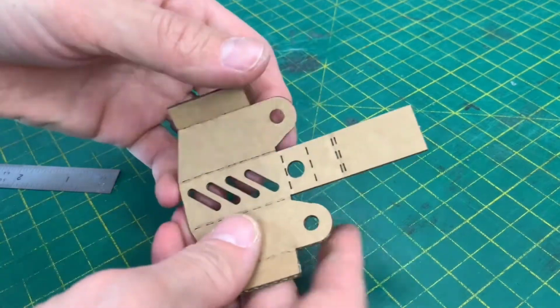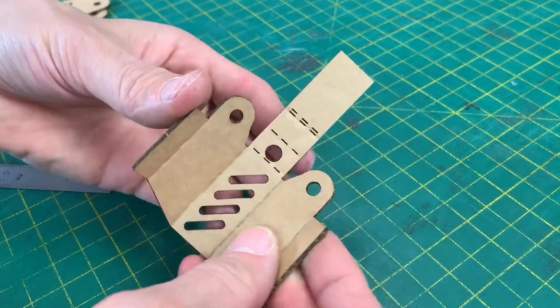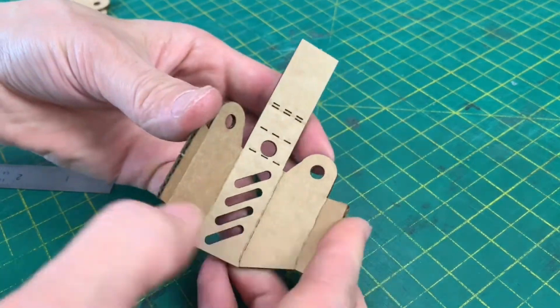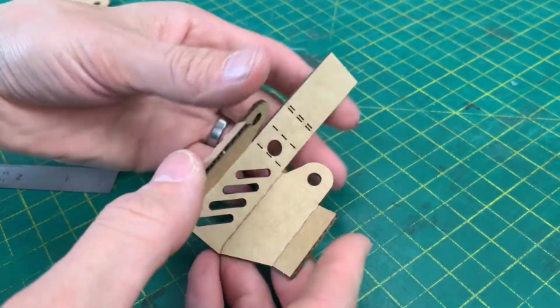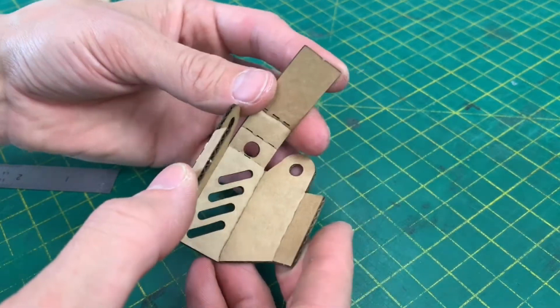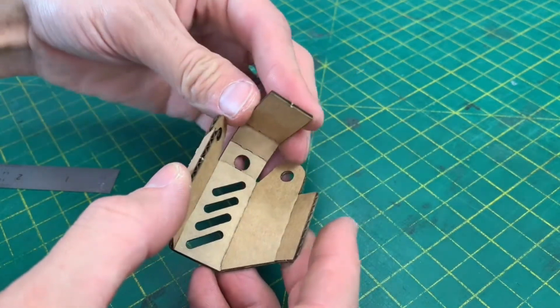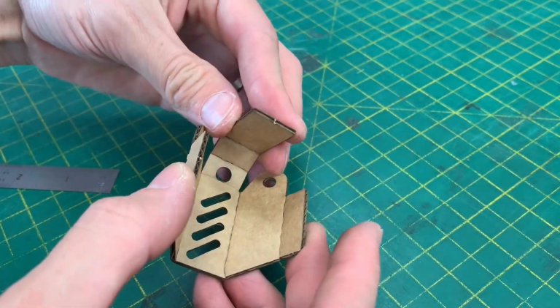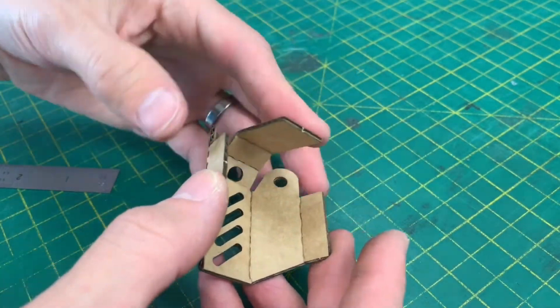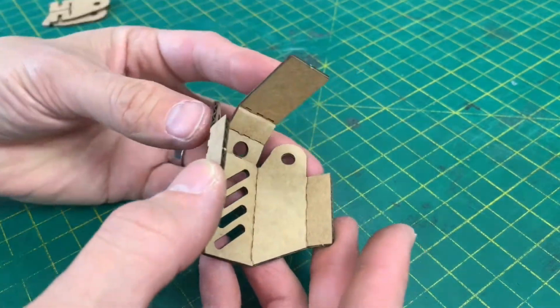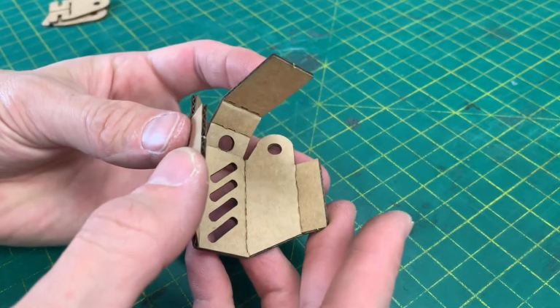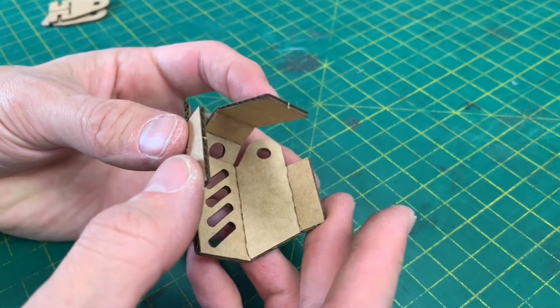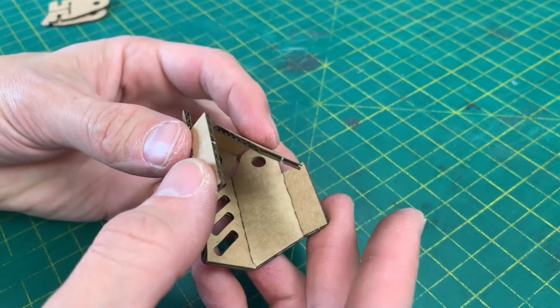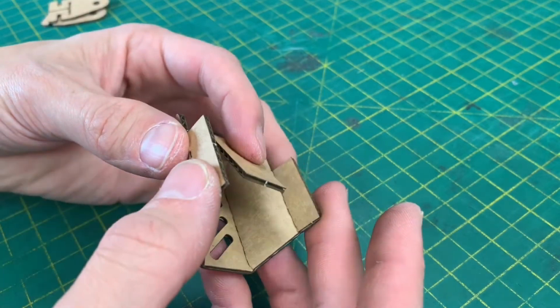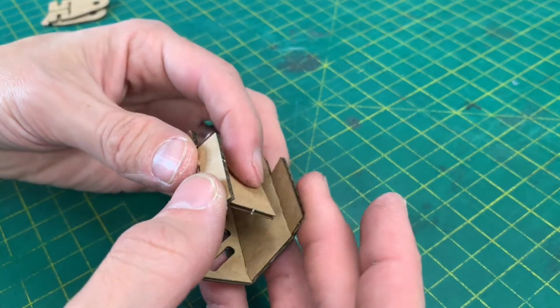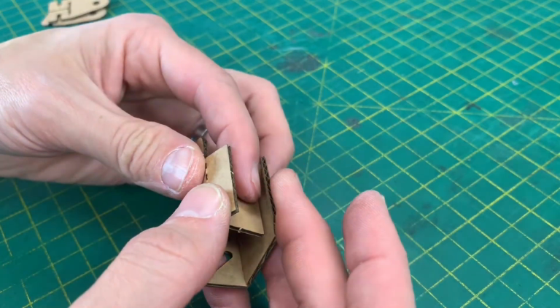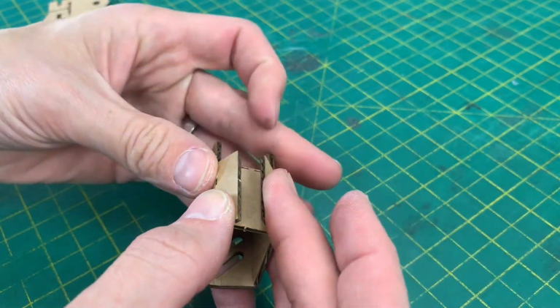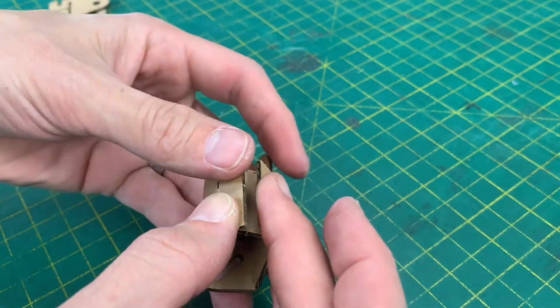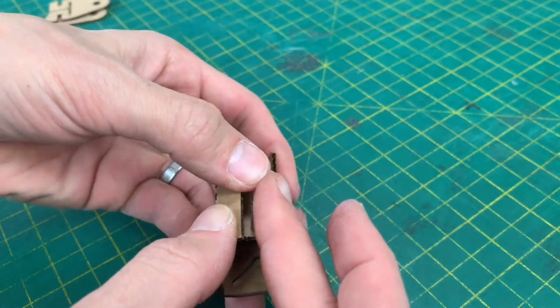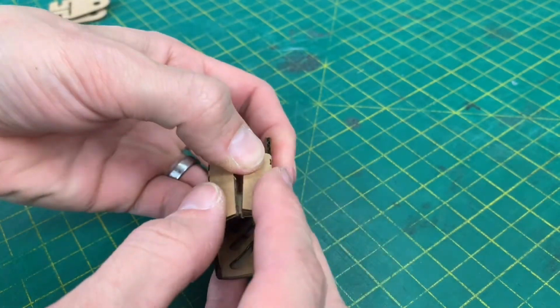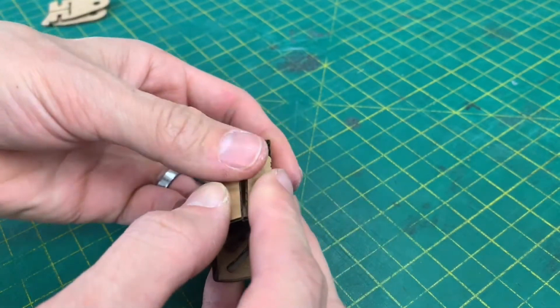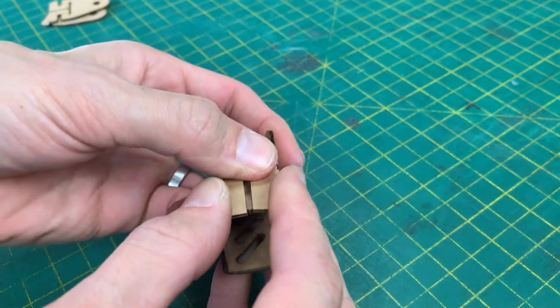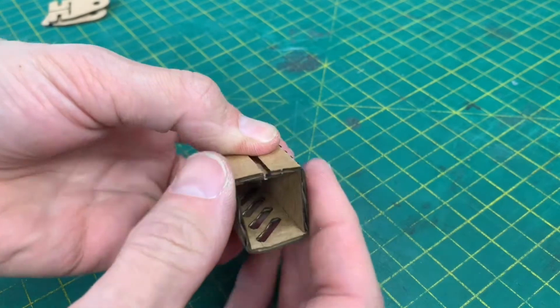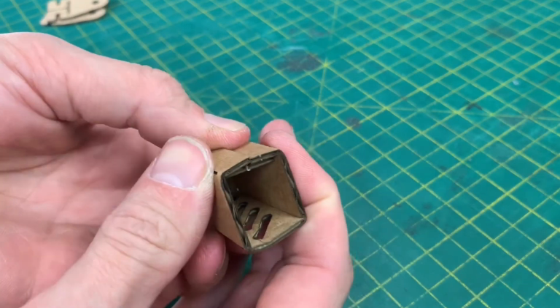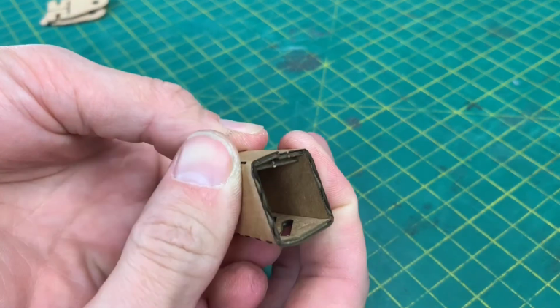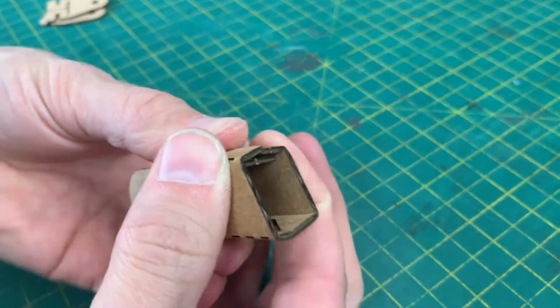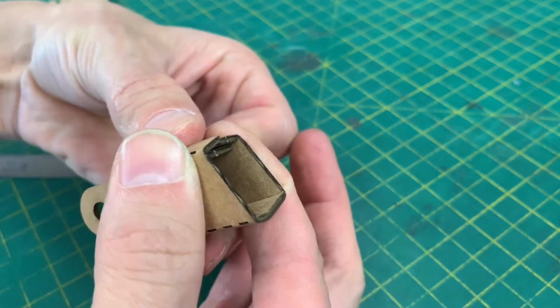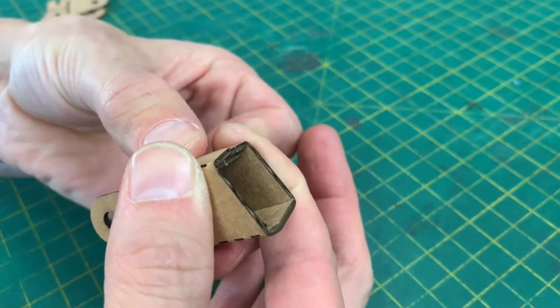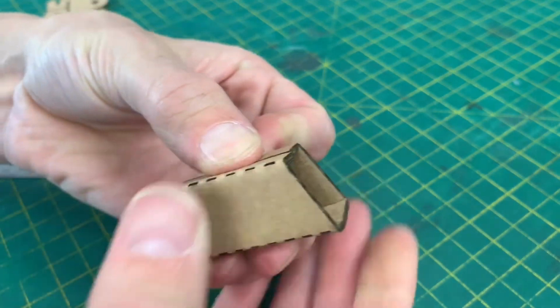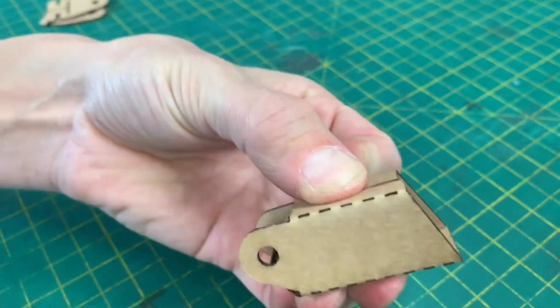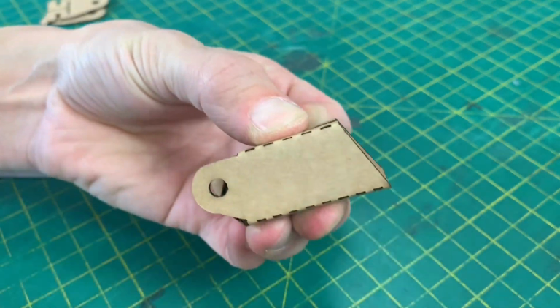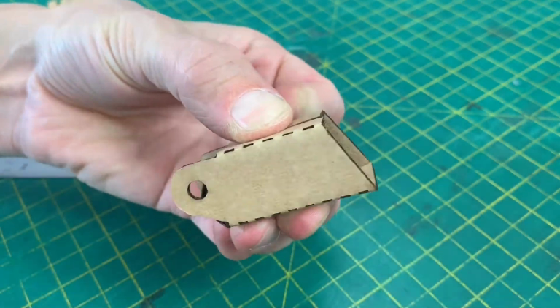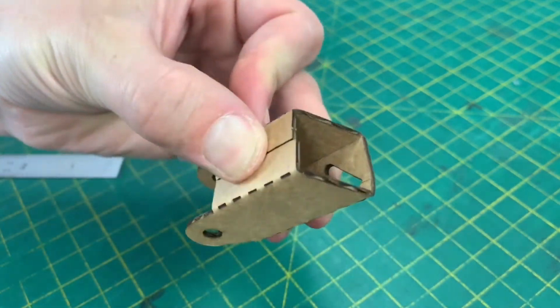There we go — it should look something like this. Everything will be able to bend around, and this is going to come all the way around. These parts are going to sit on the top and it's going to form a part that looks something like this.